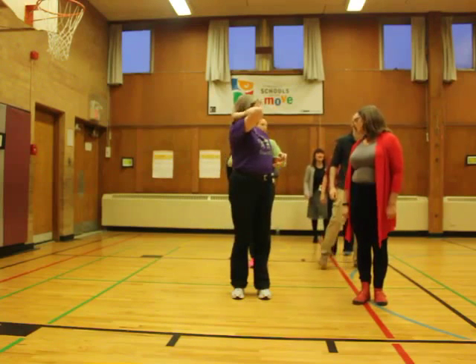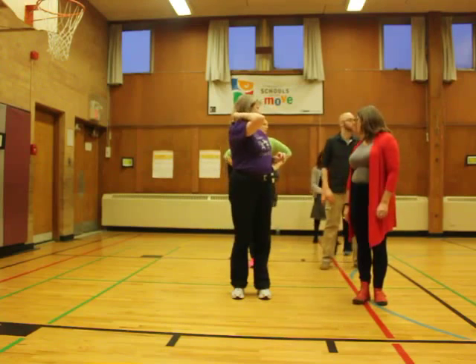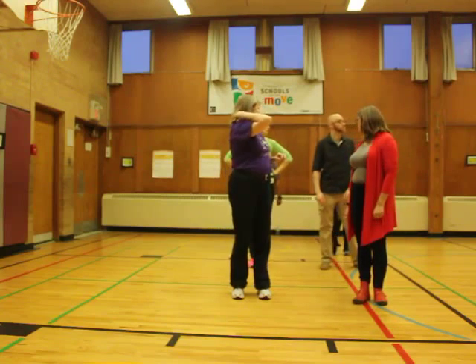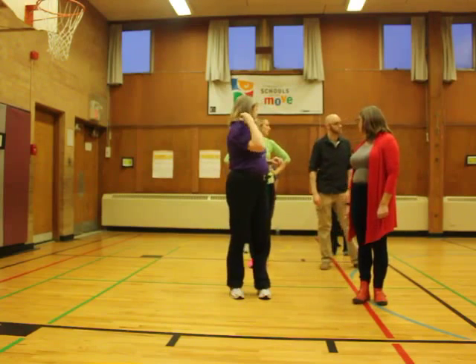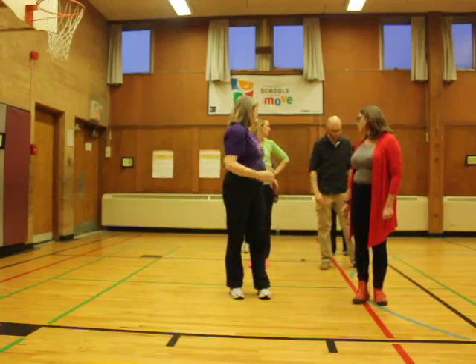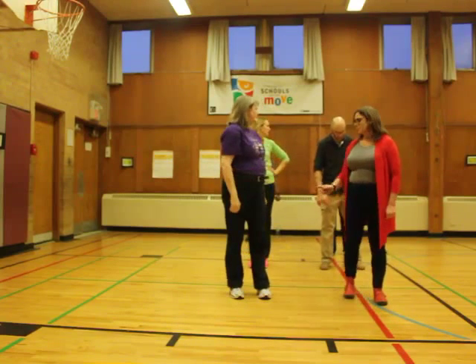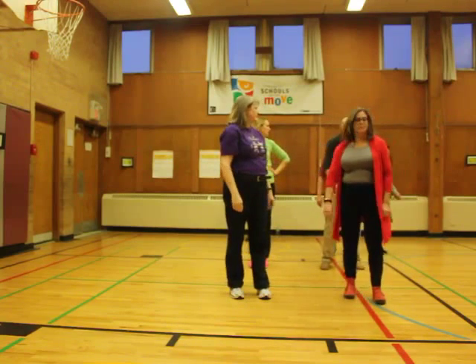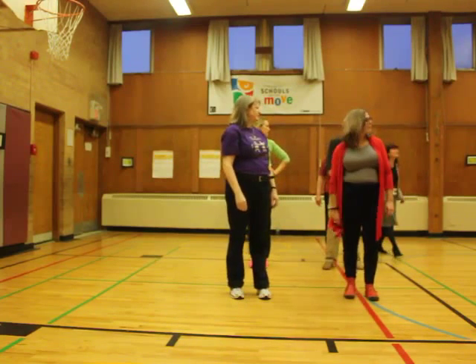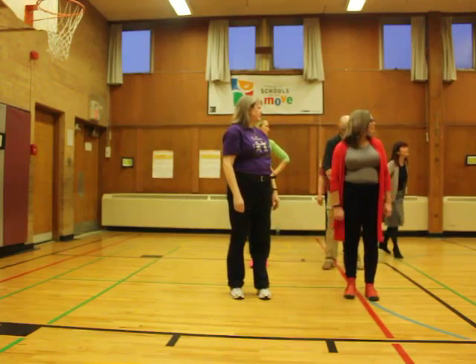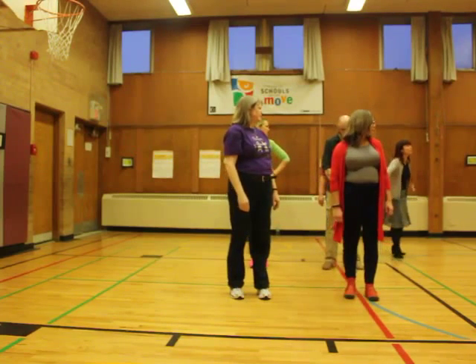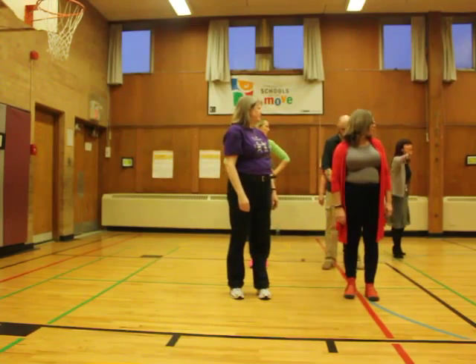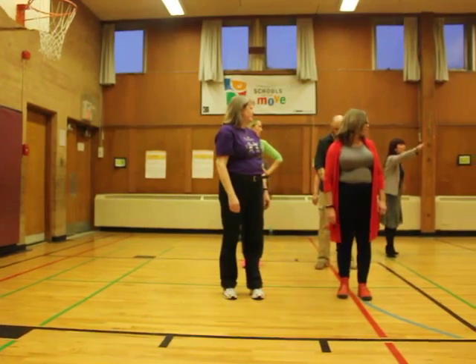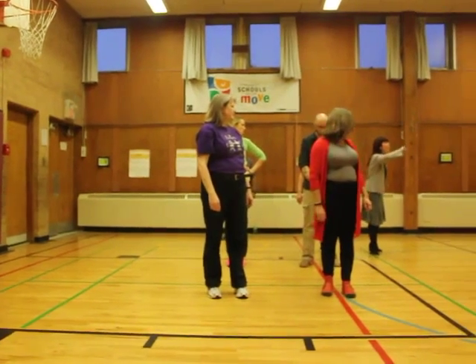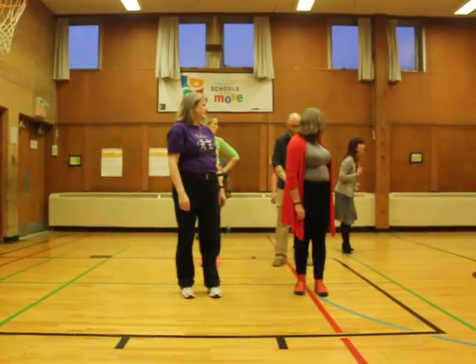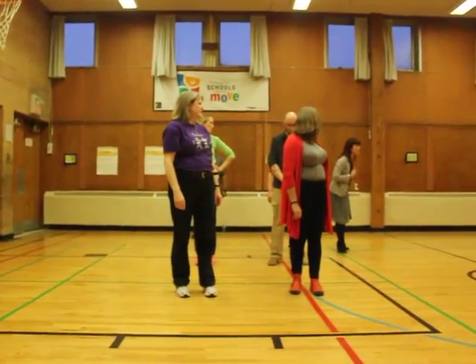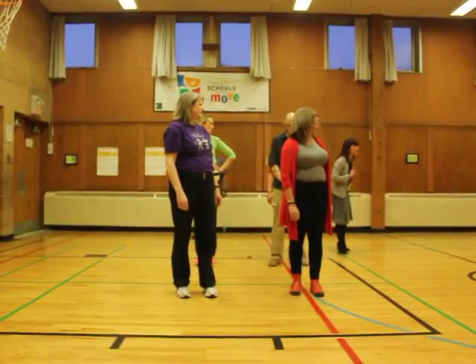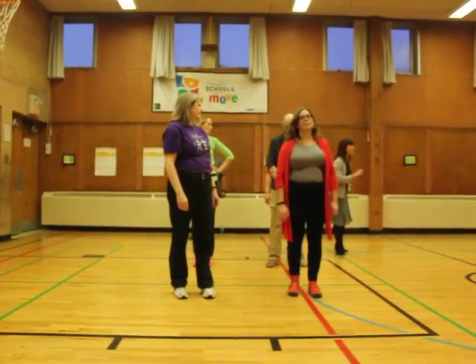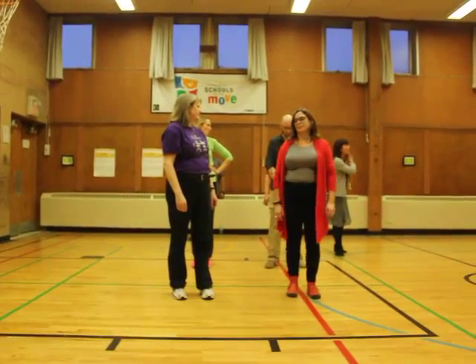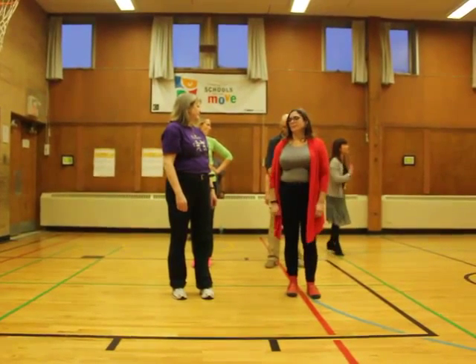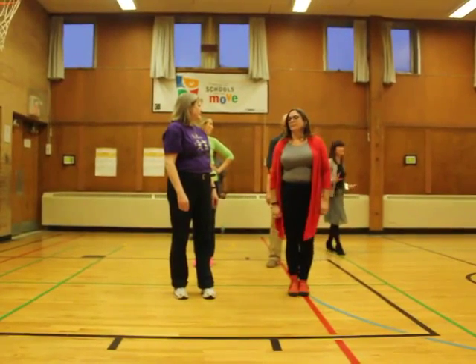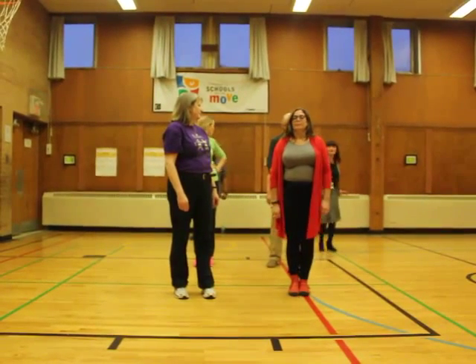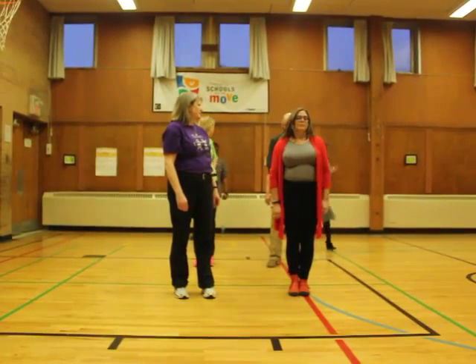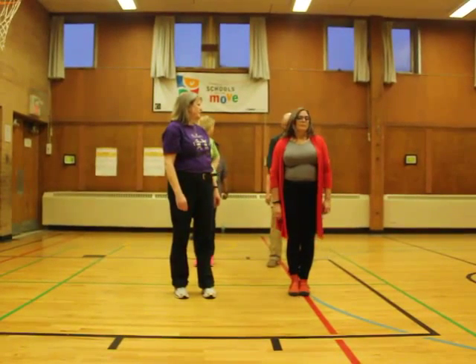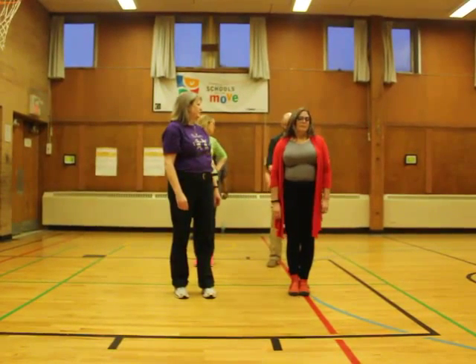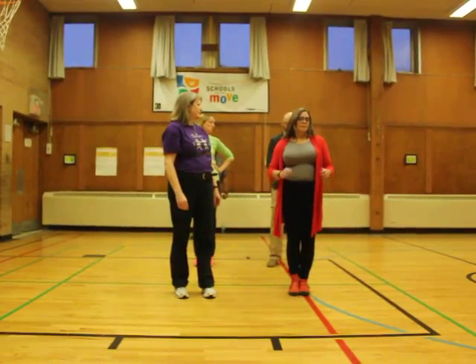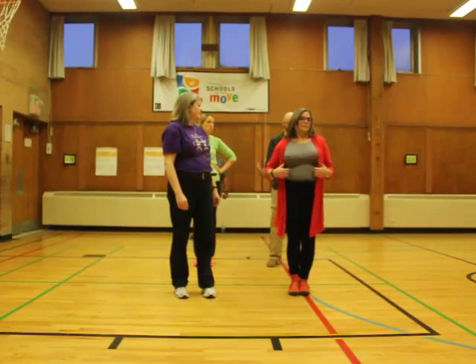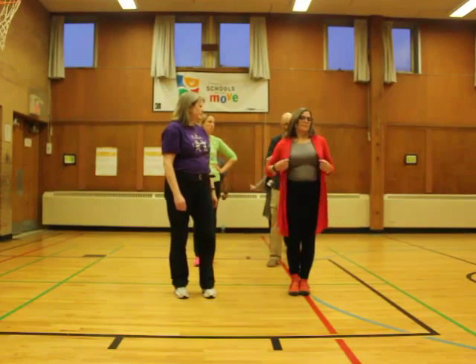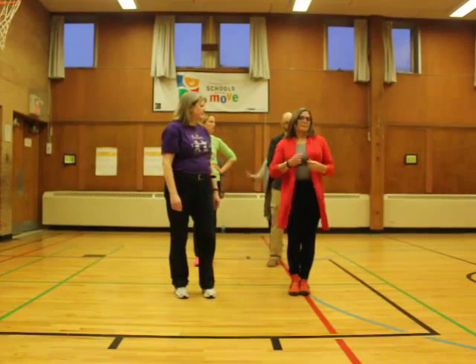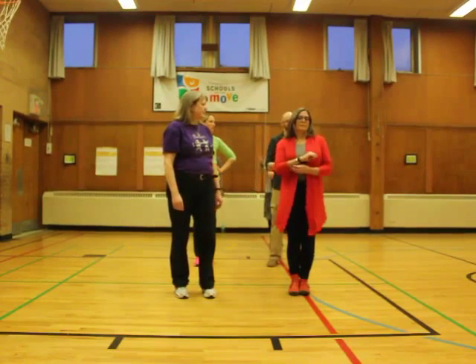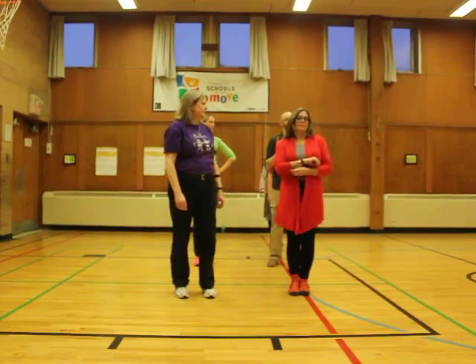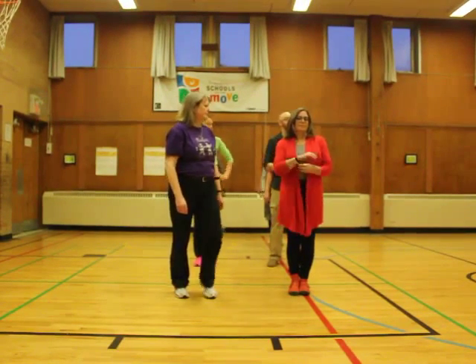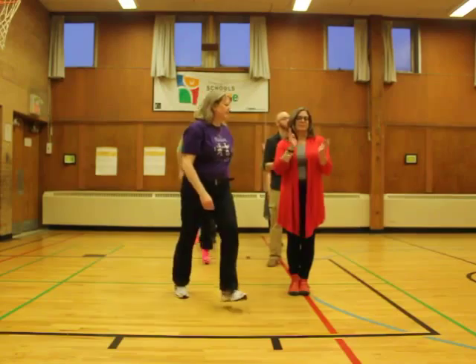Now the right line is going to skip around the whole left line. So the left line stays on the spot. You're clapping. Everybody in the right line, go. Go right line.